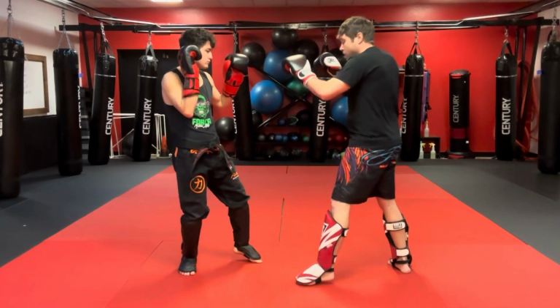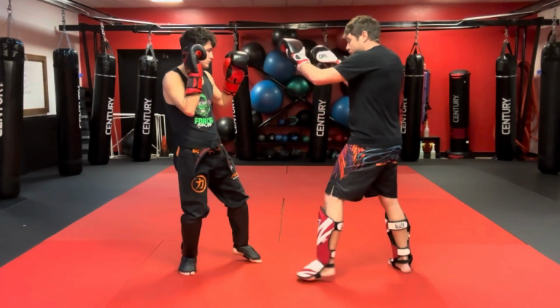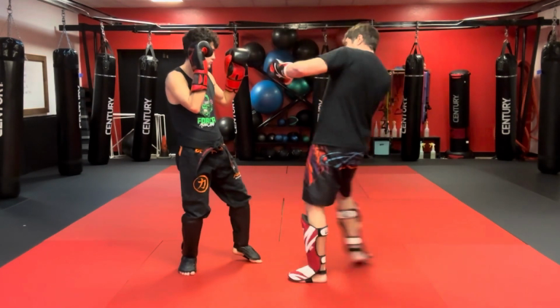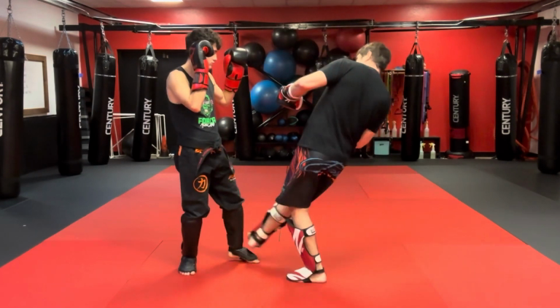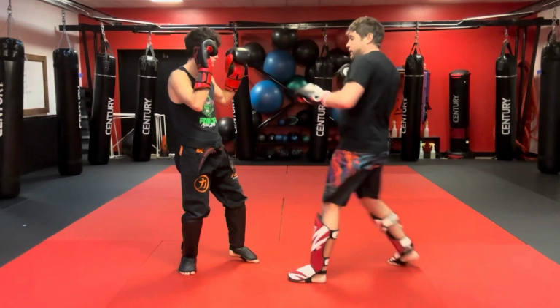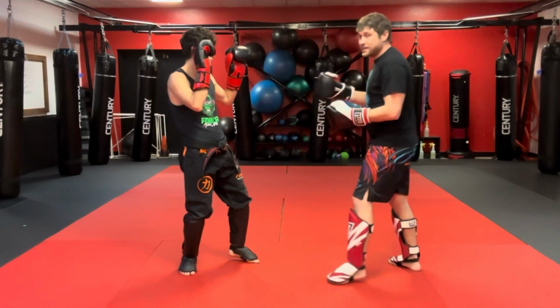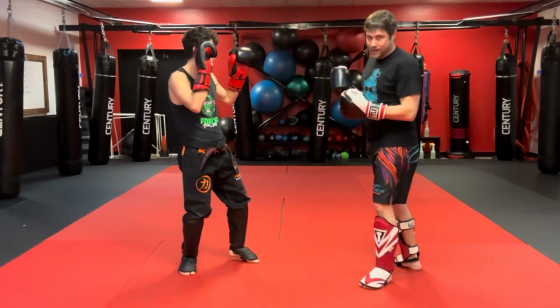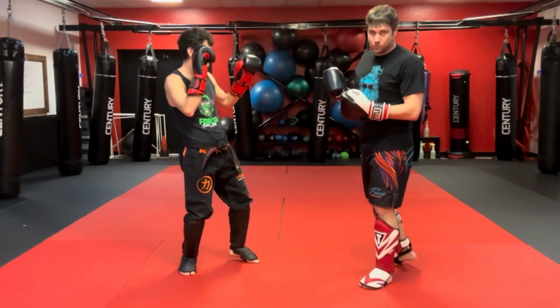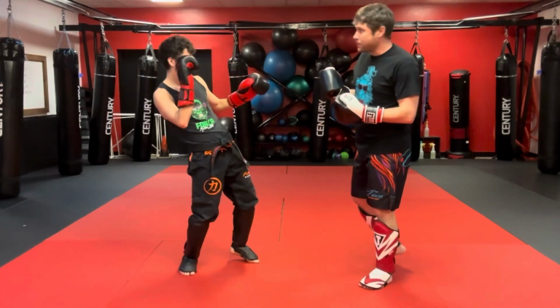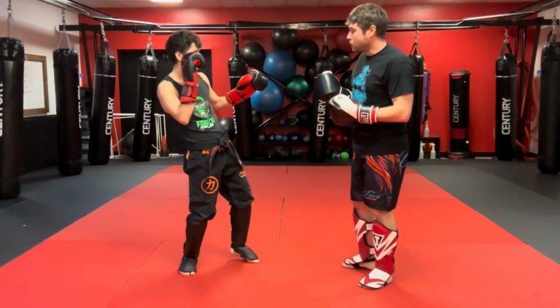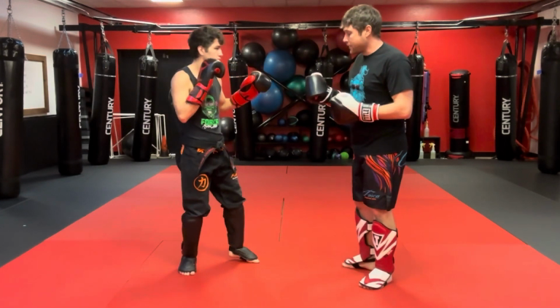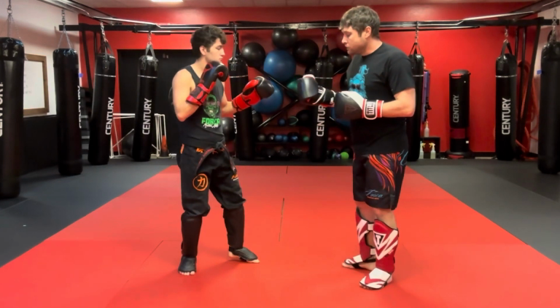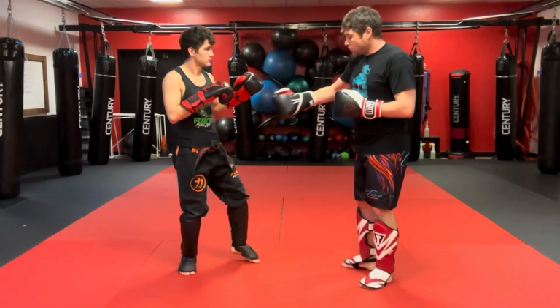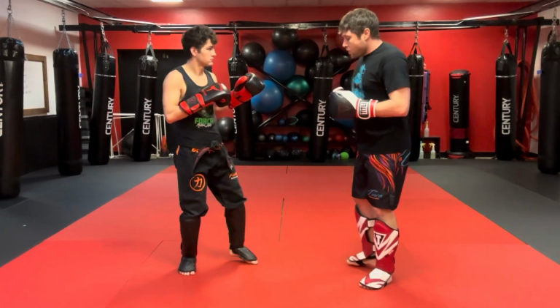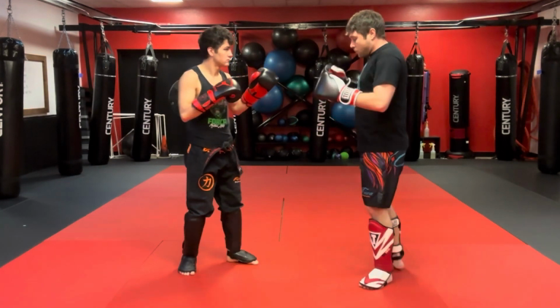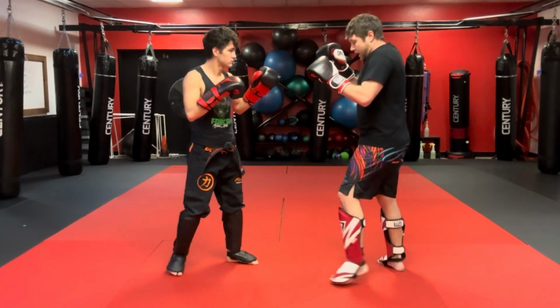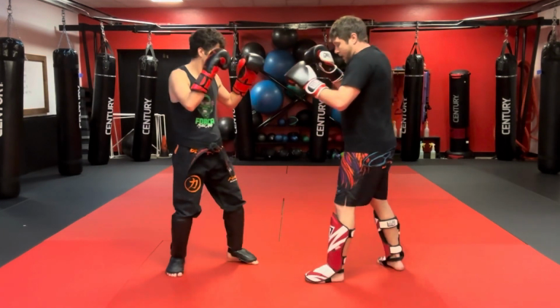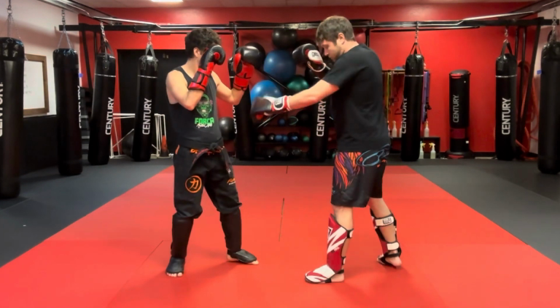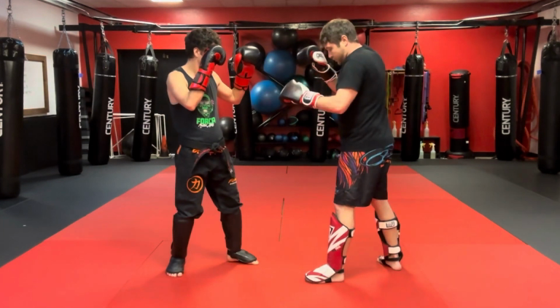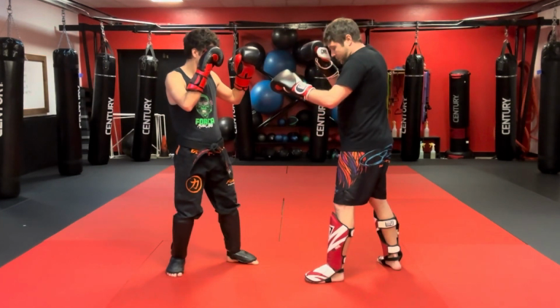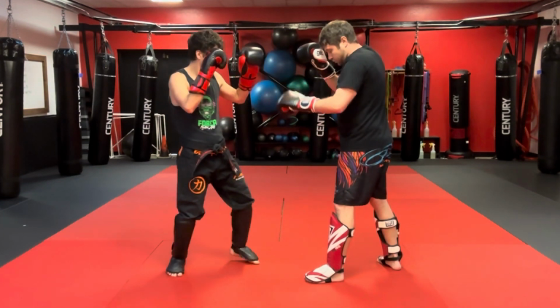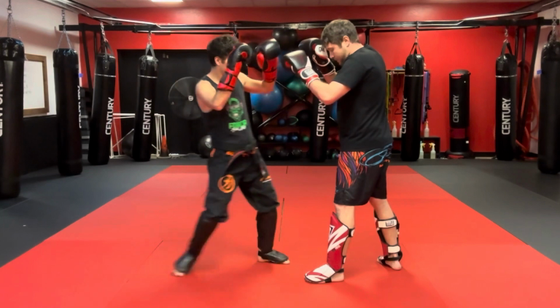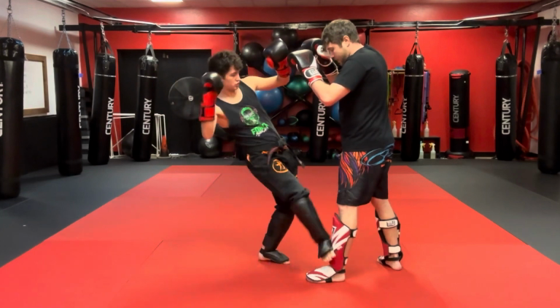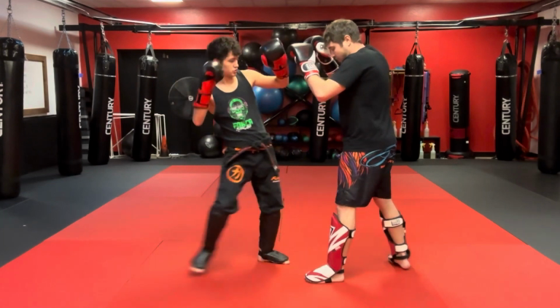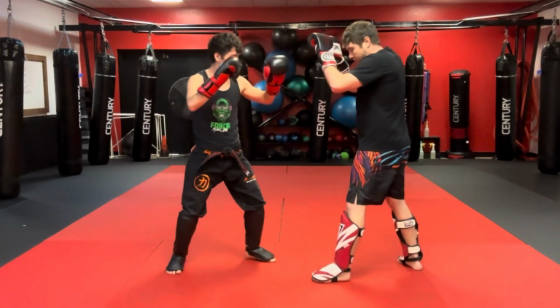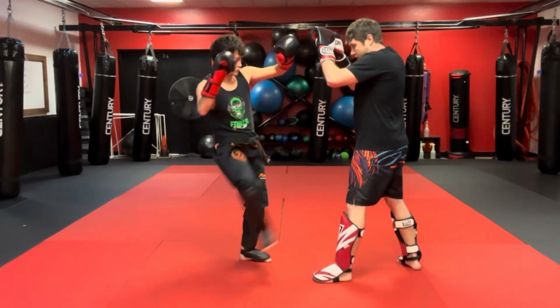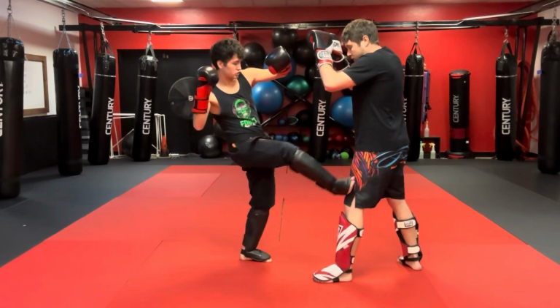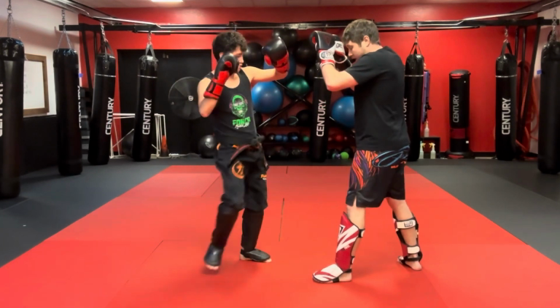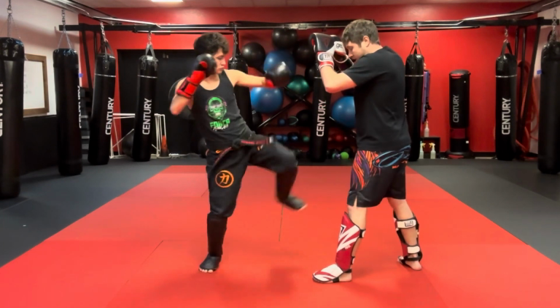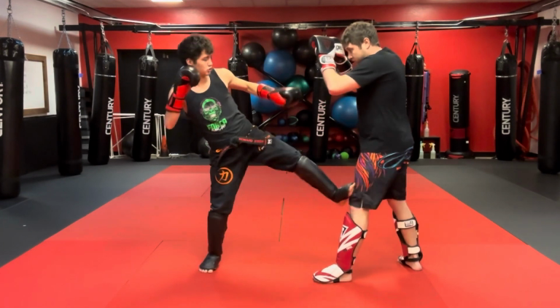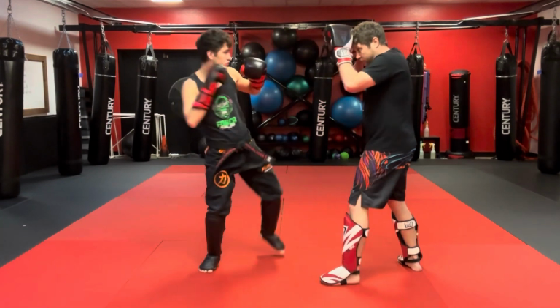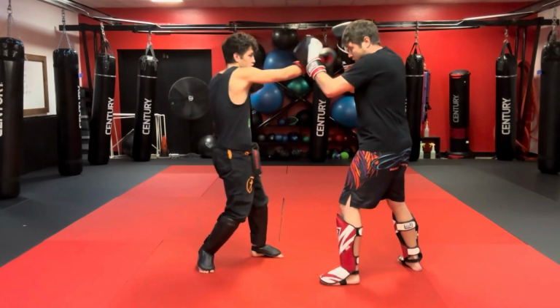When you do this sweep, I'm leaning back a little bit. So one more time: sweep, stomp, hit, cross, and cross.